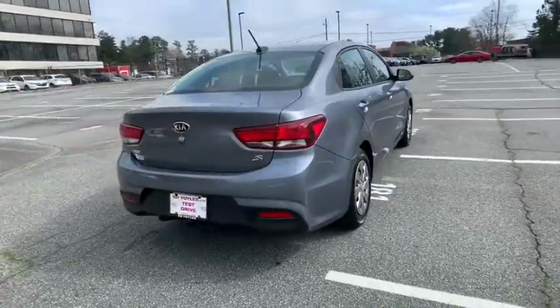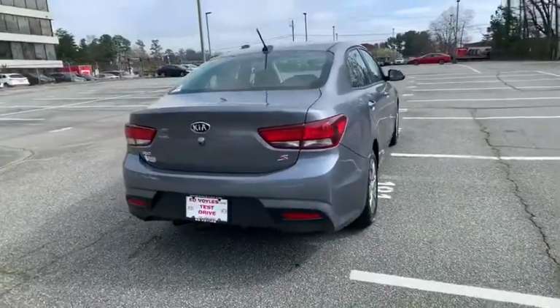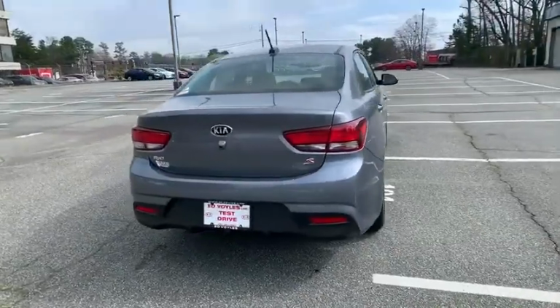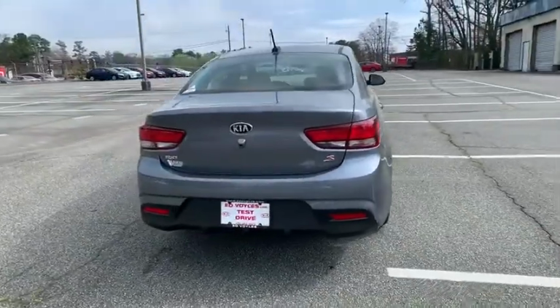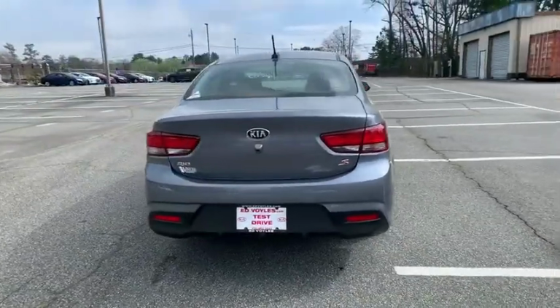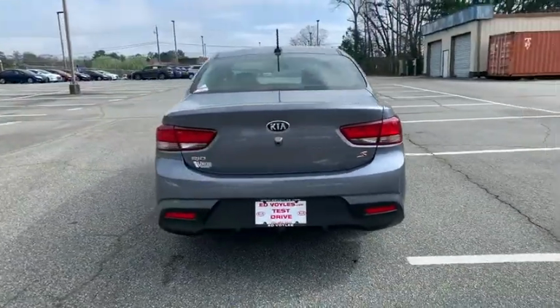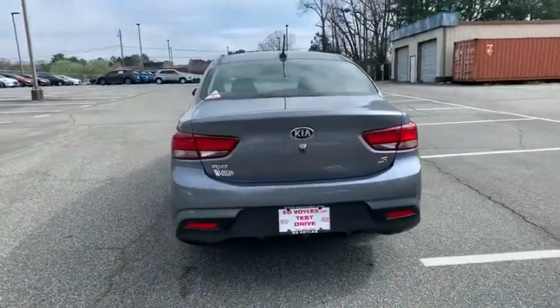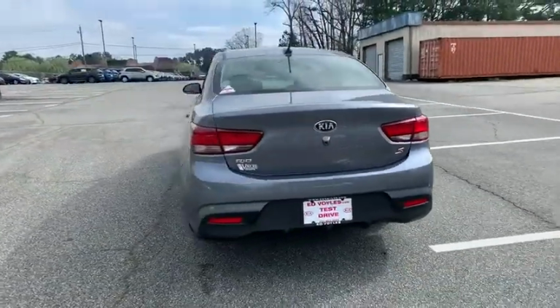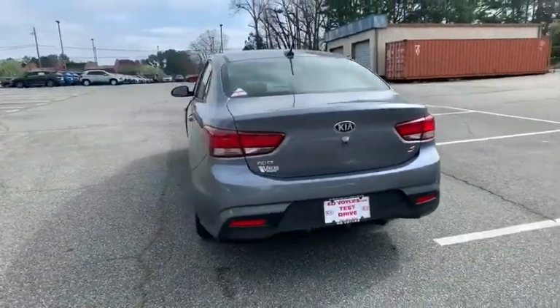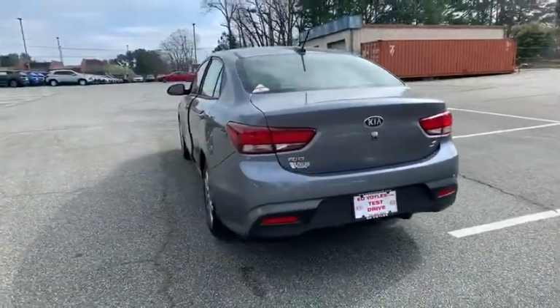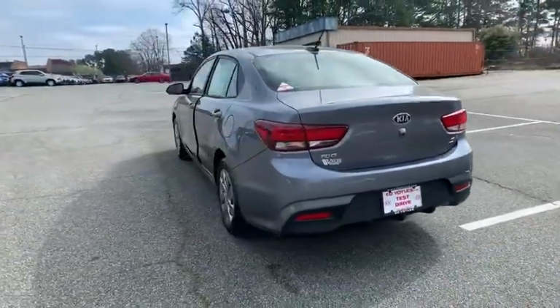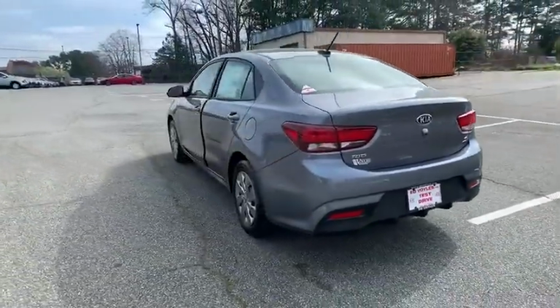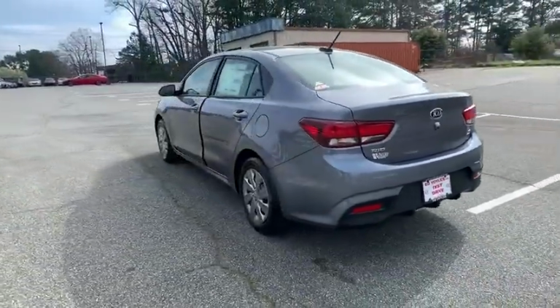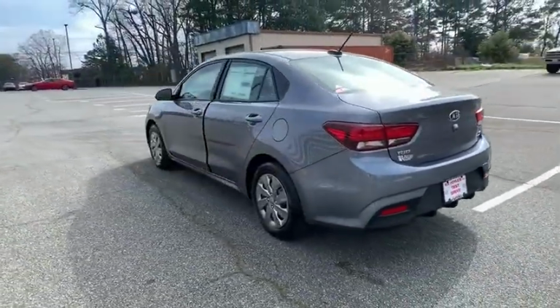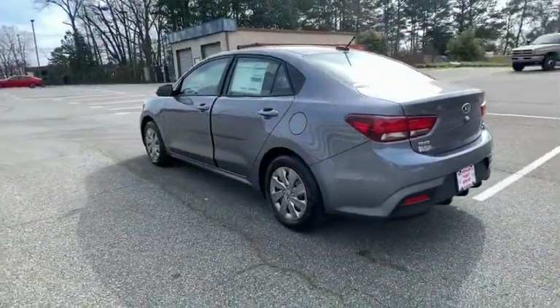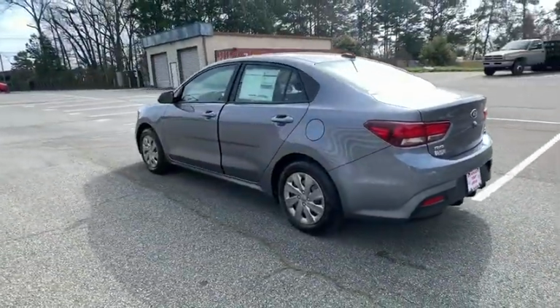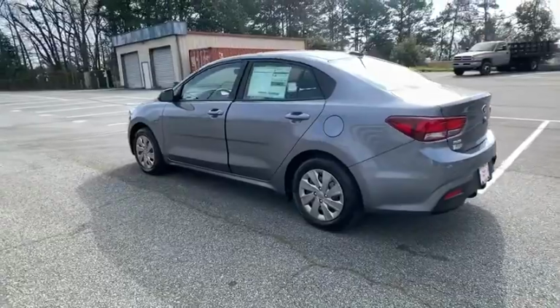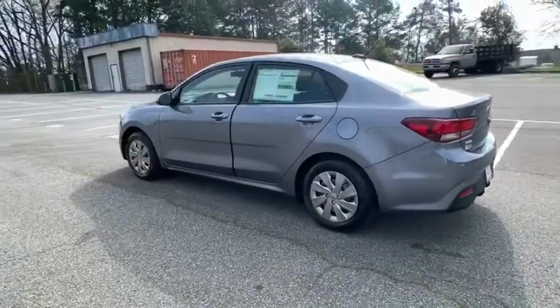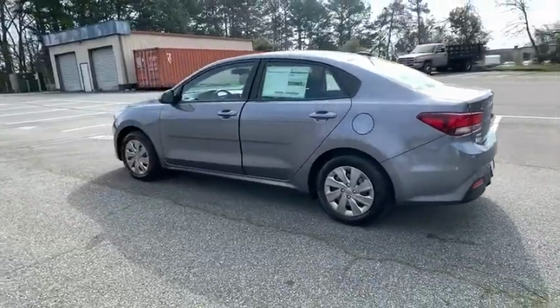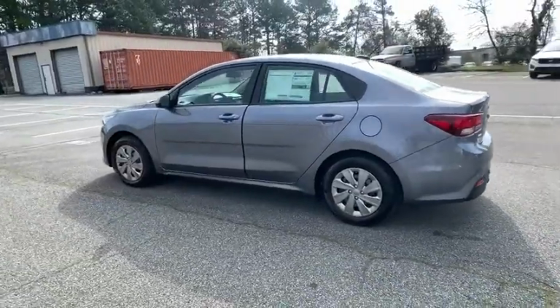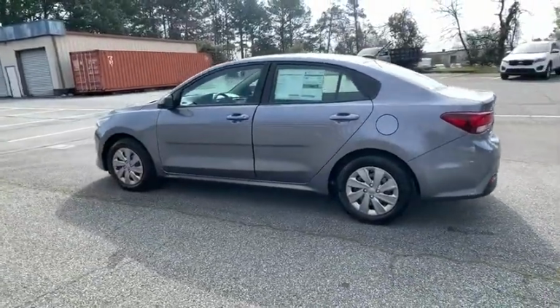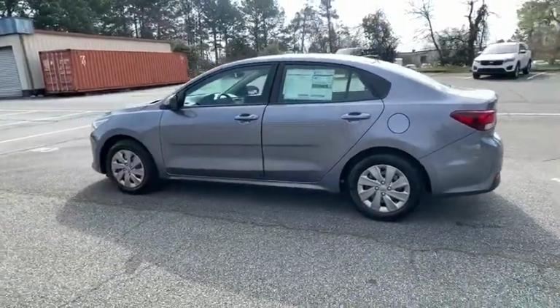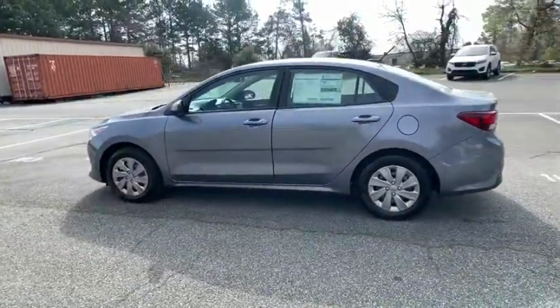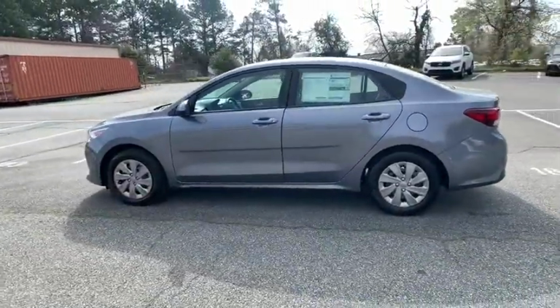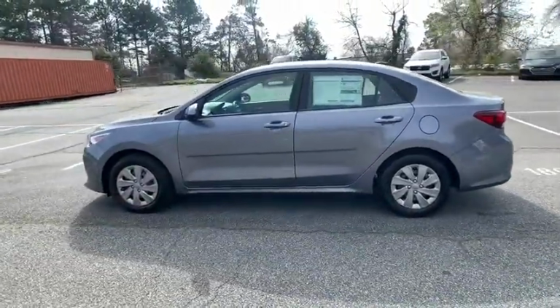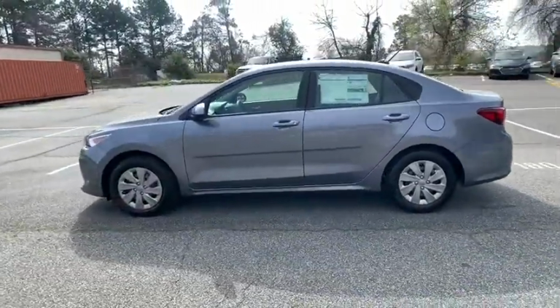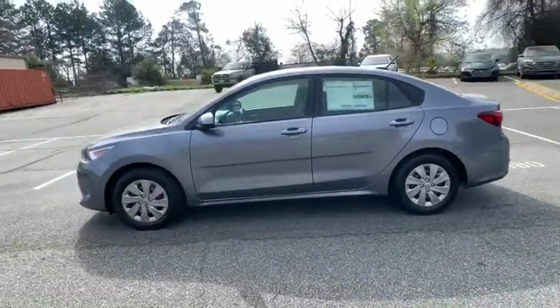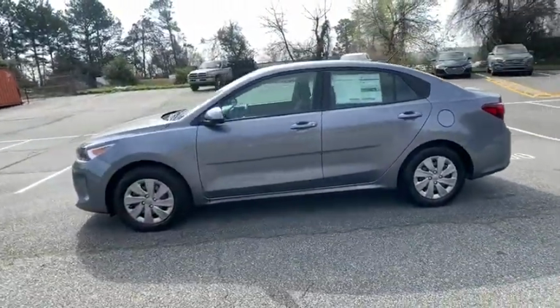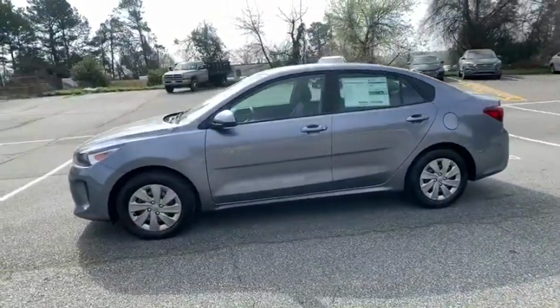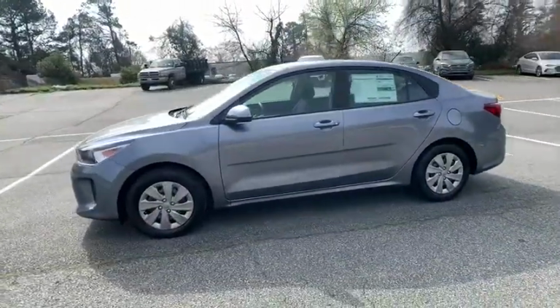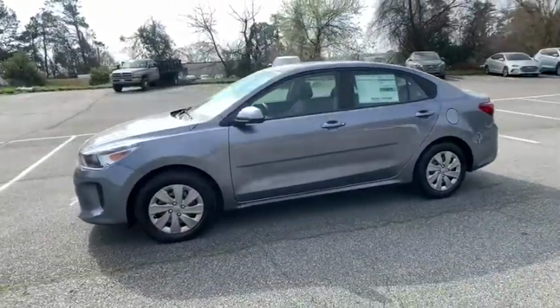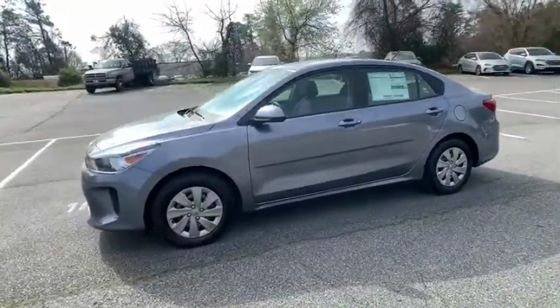Here are some of this vehicle's great options: backup camera, anti-lock braking system, keyless entry, traction control, stability control, steering wheel audio controls, Bluetooth.